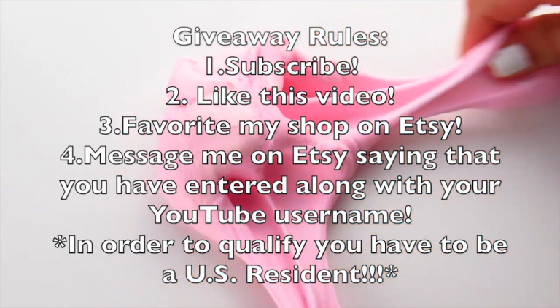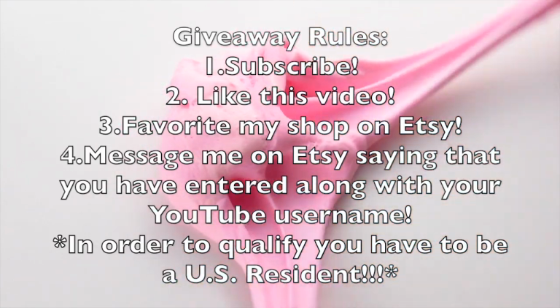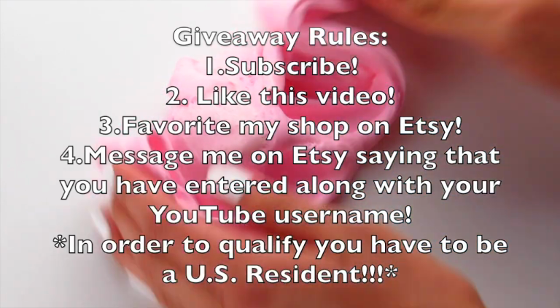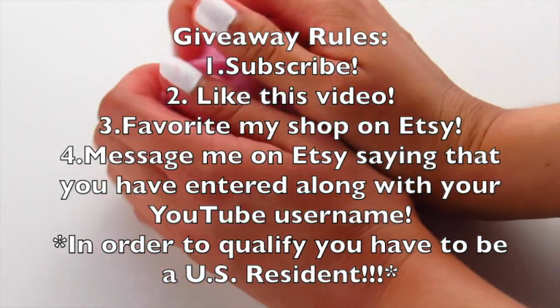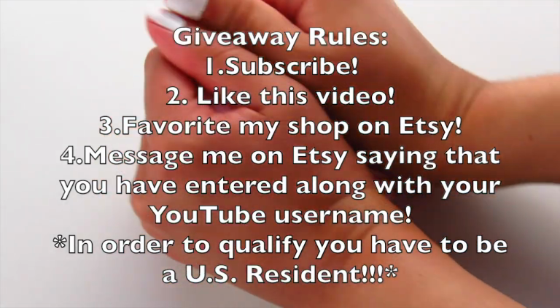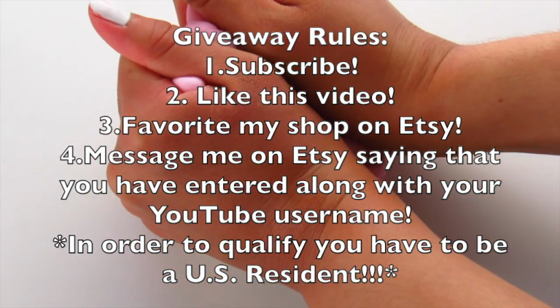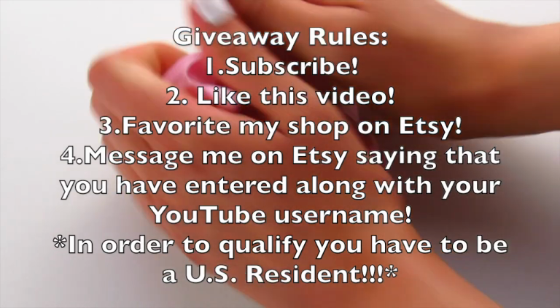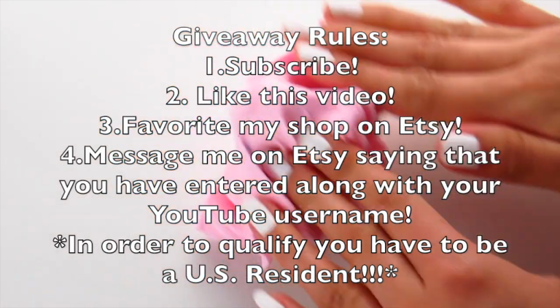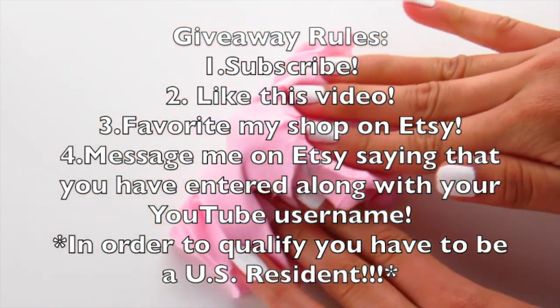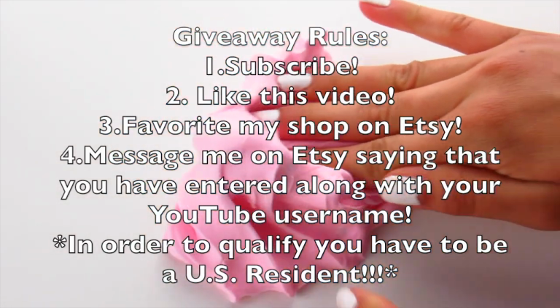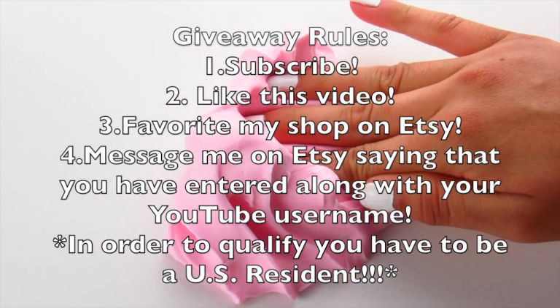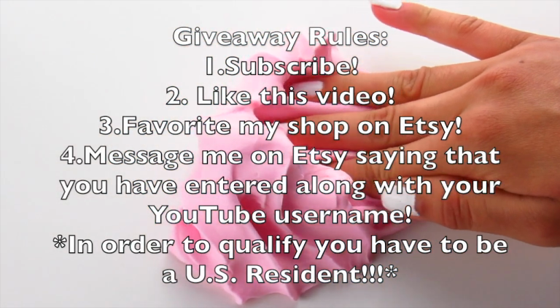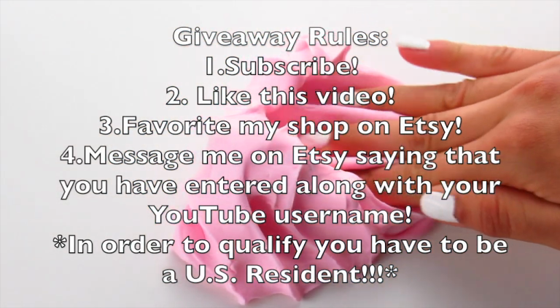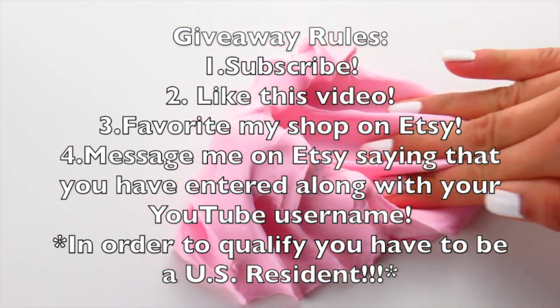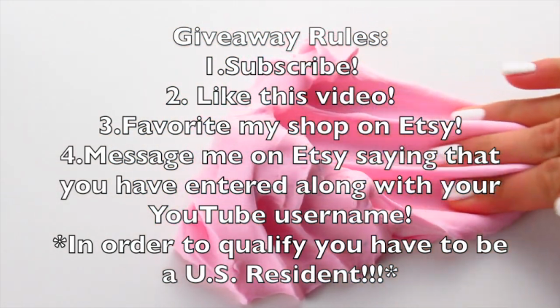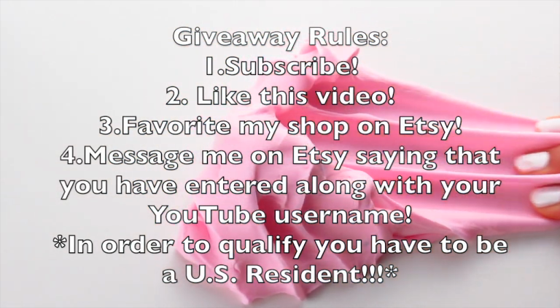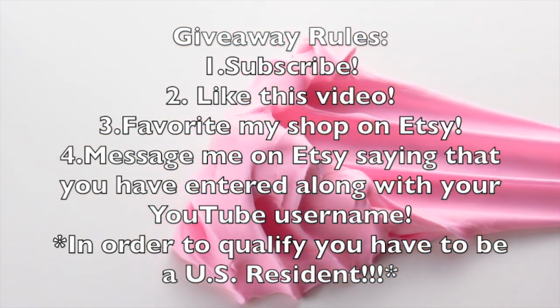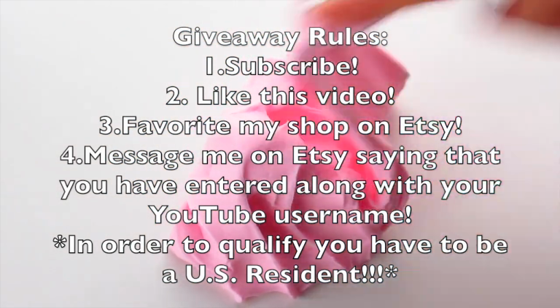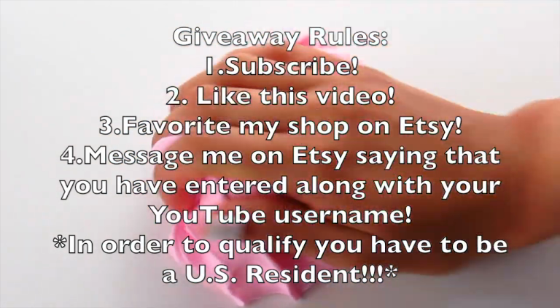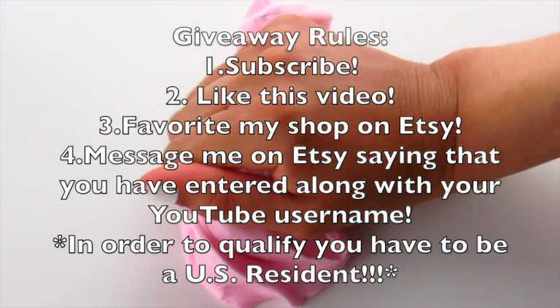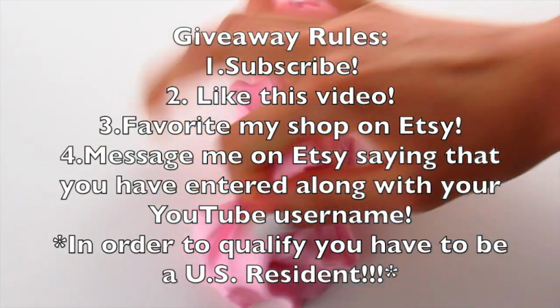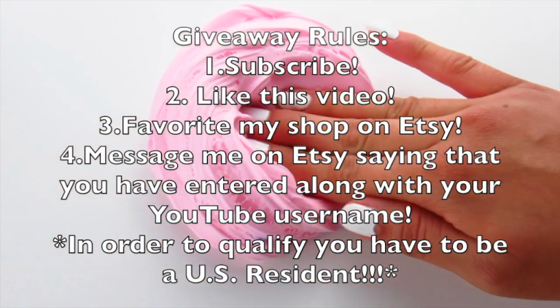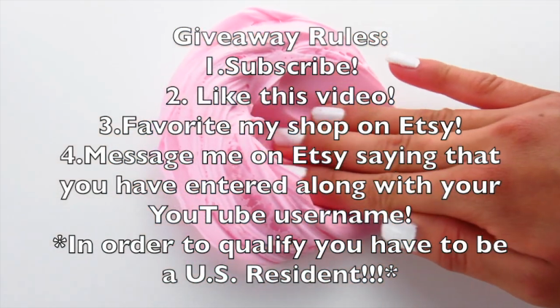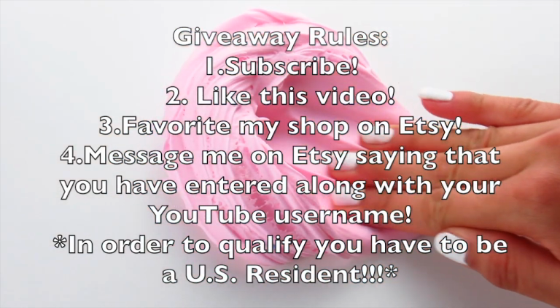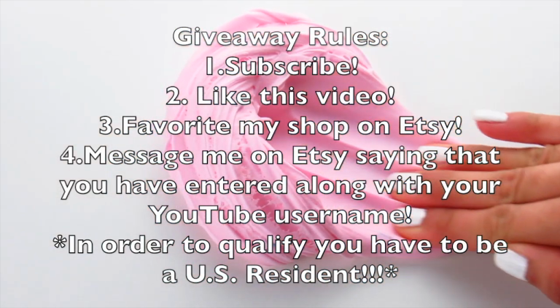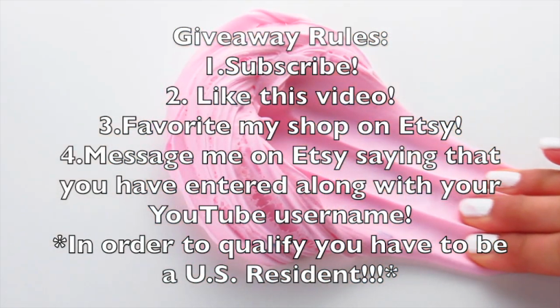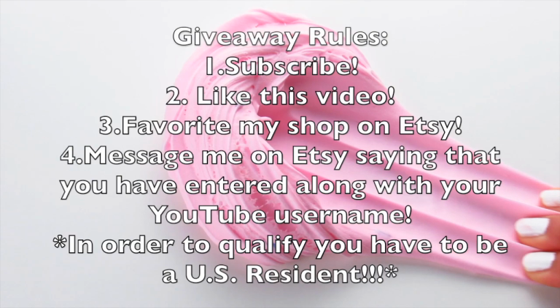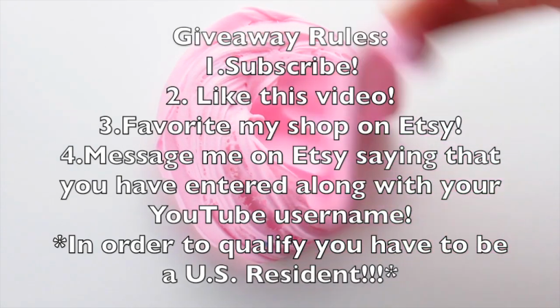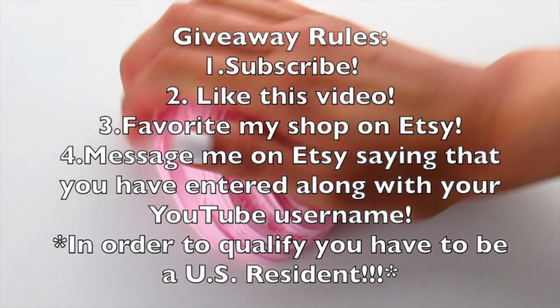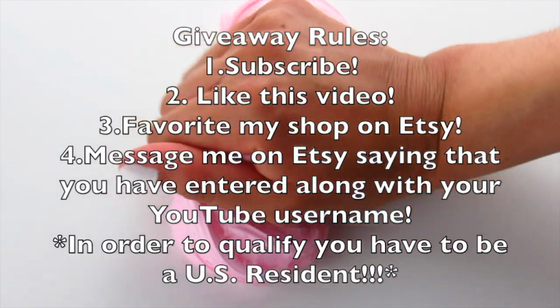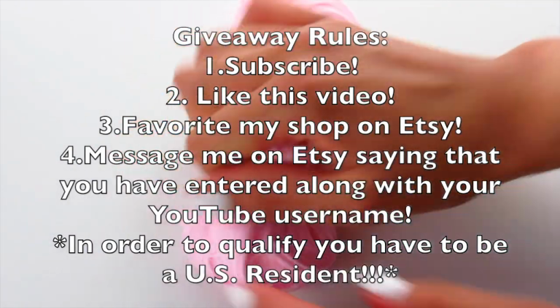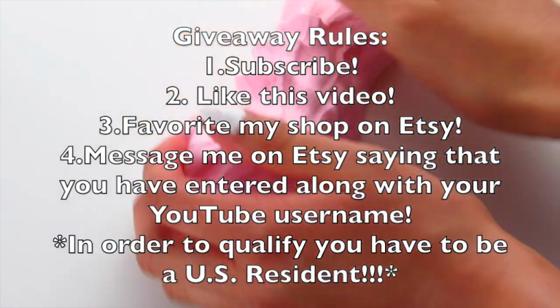The fourth and final rule for this giveaway is that you have to go to my slime shop on Etsy and message me saying that you have entered the giveaway.